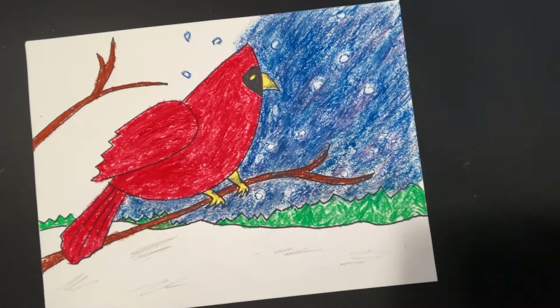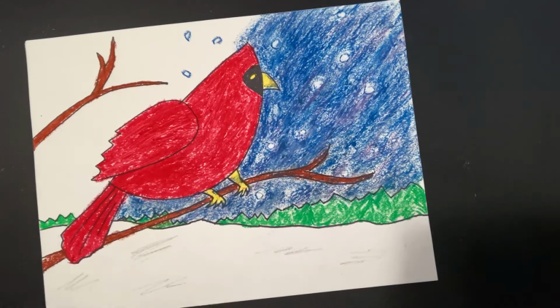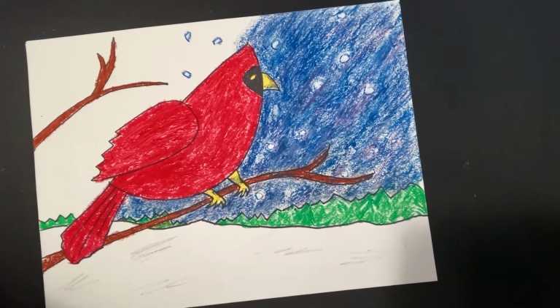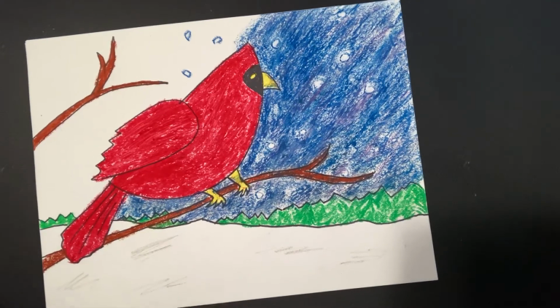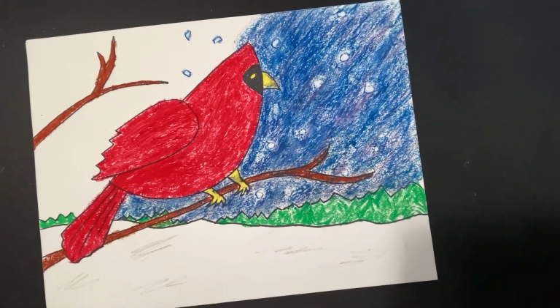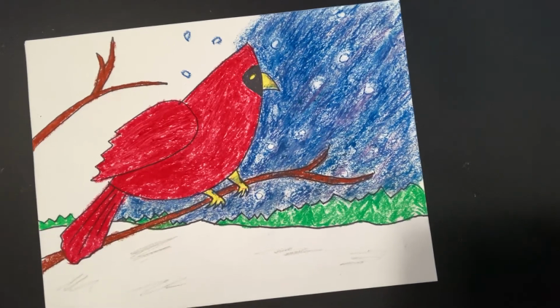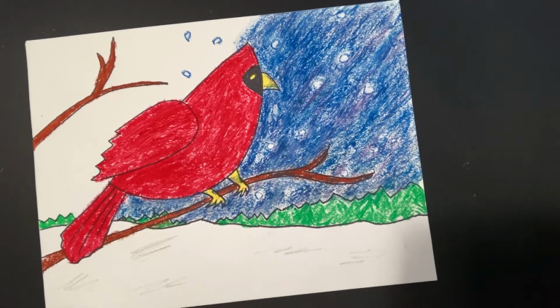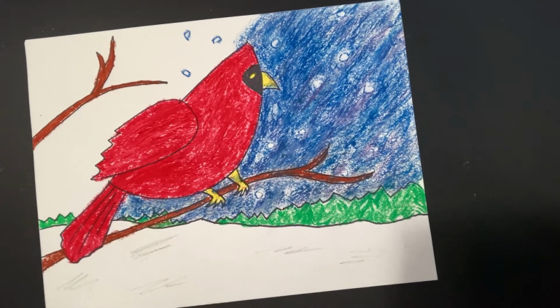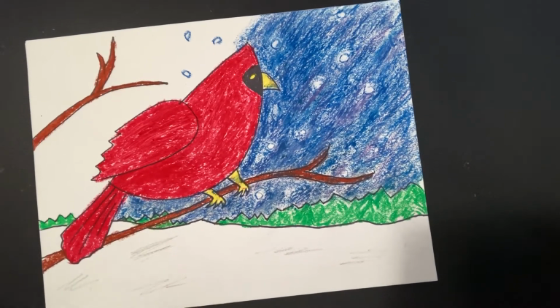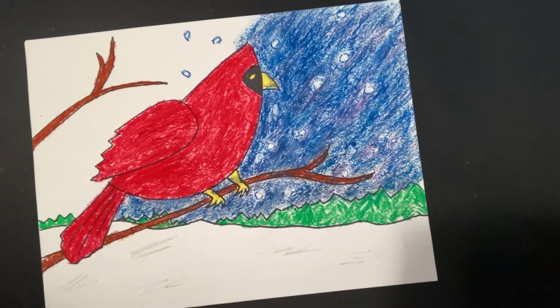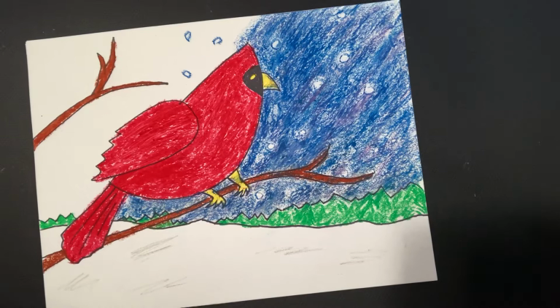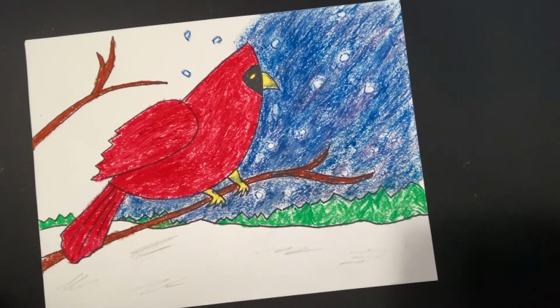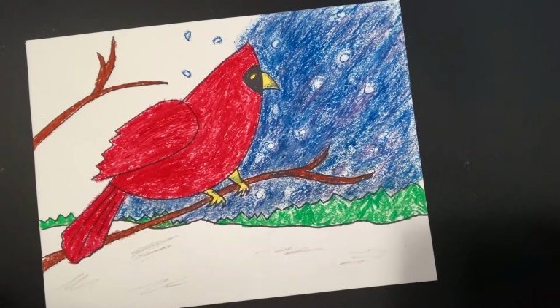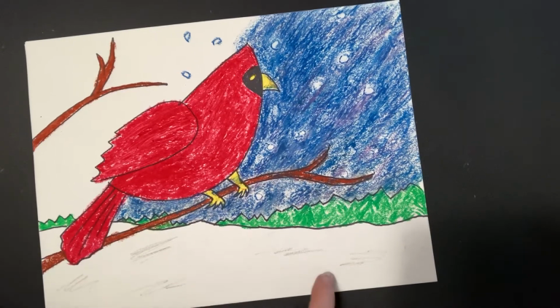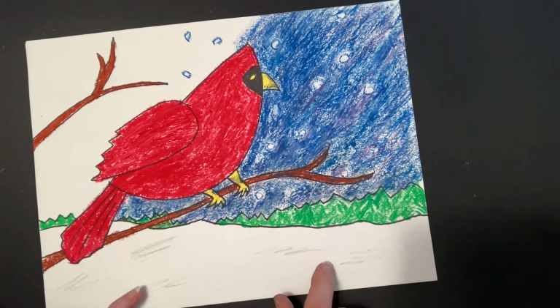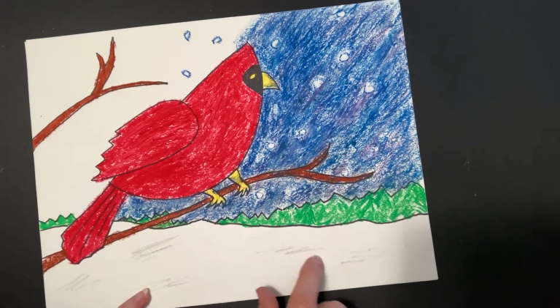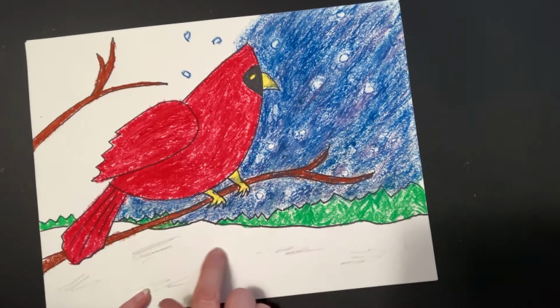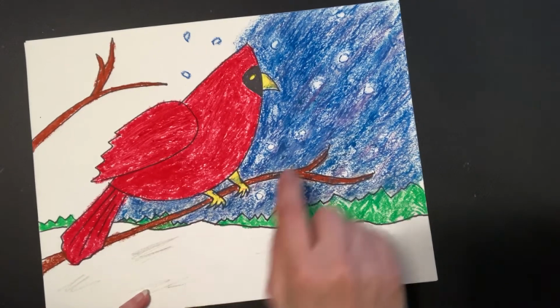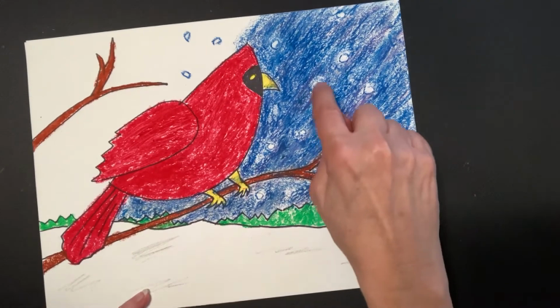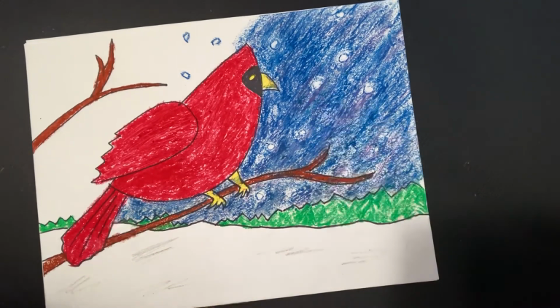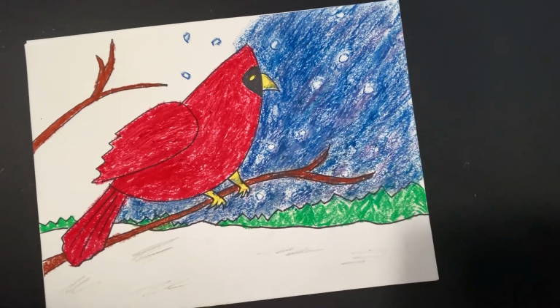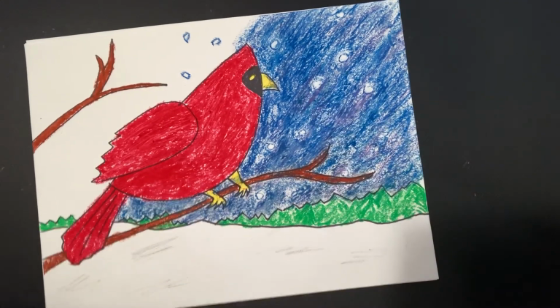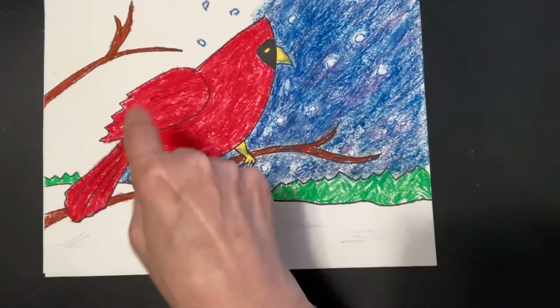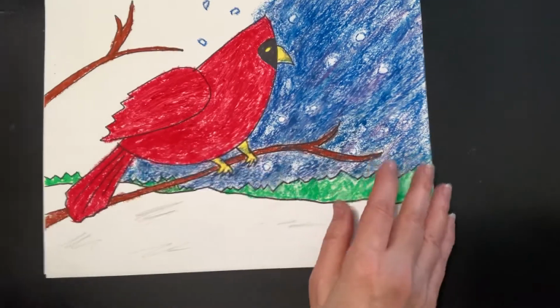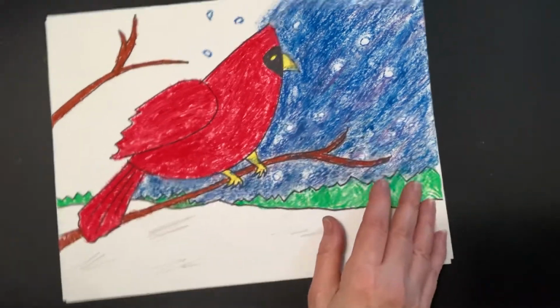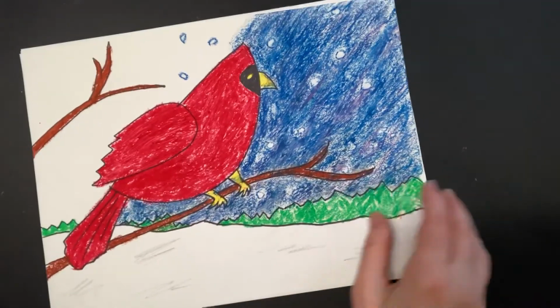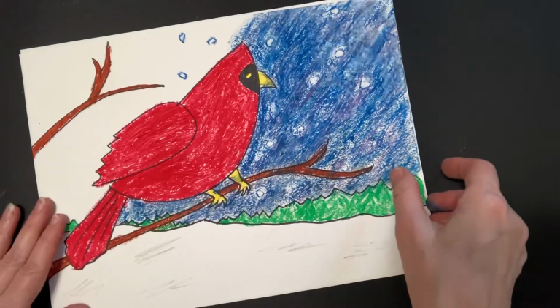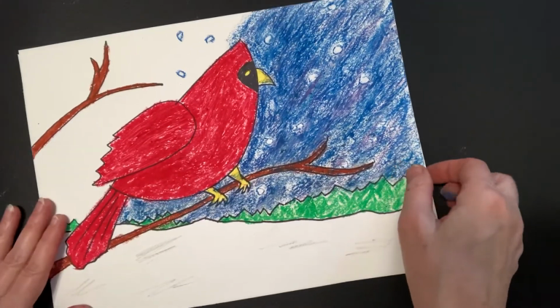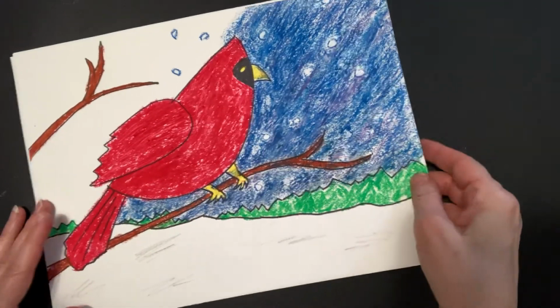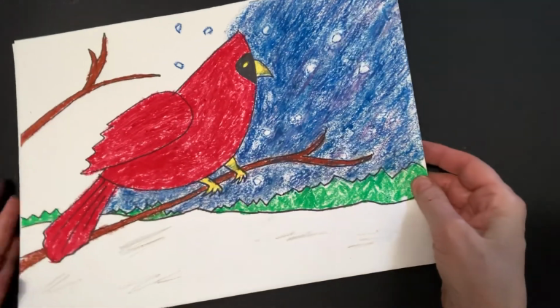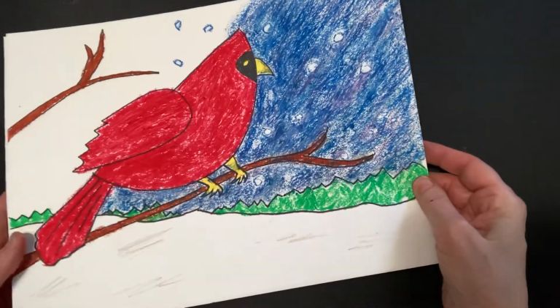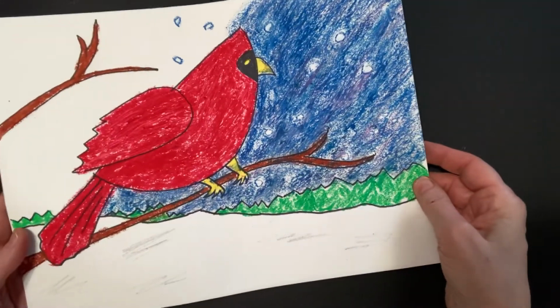Hello artists. Today we're going to make a red cardinal in a snowy picture. This is snow down here and there's some snow falling. I didn't finish the sky but you get the idea of what we're working towards.